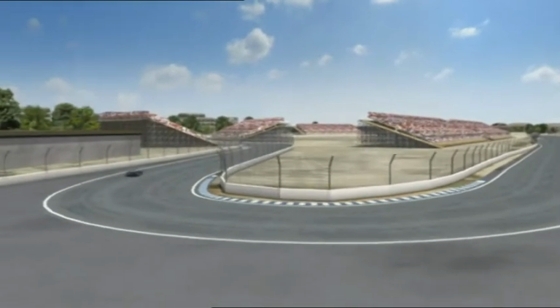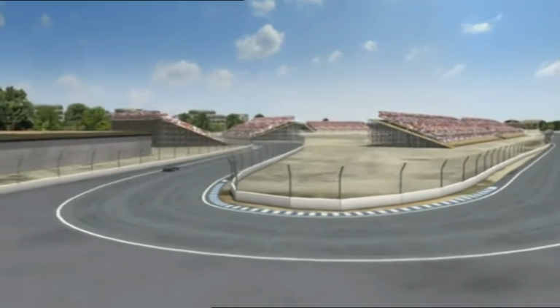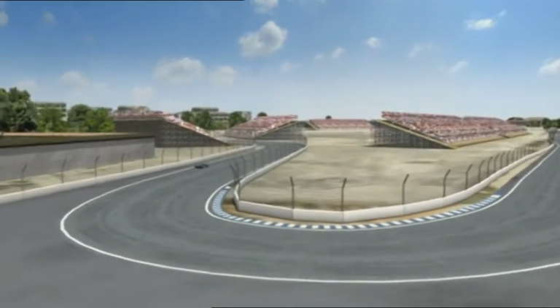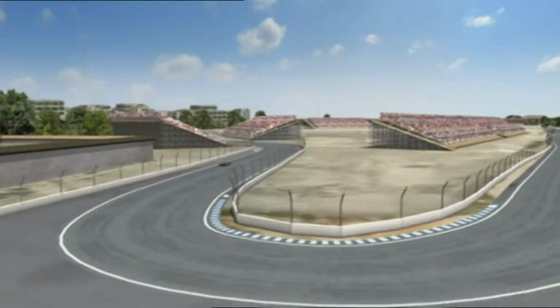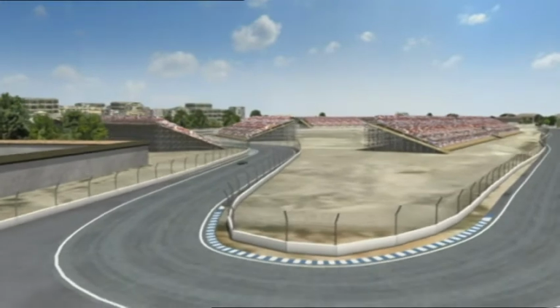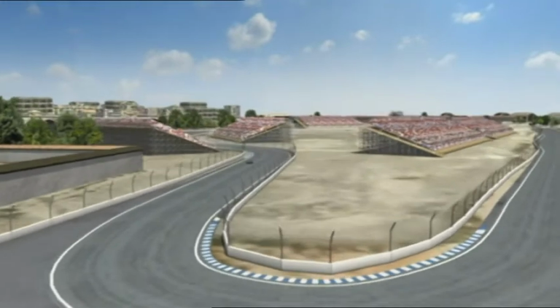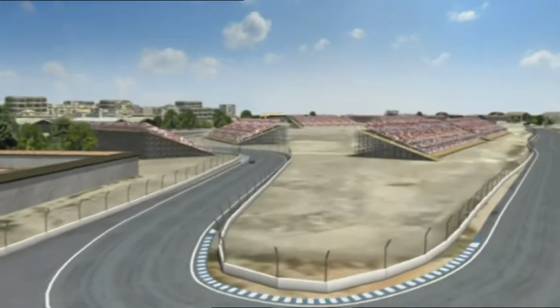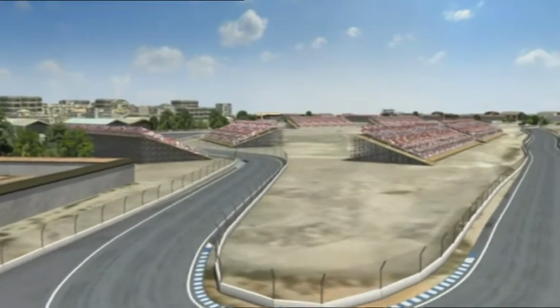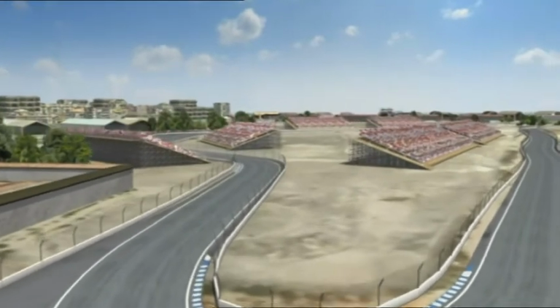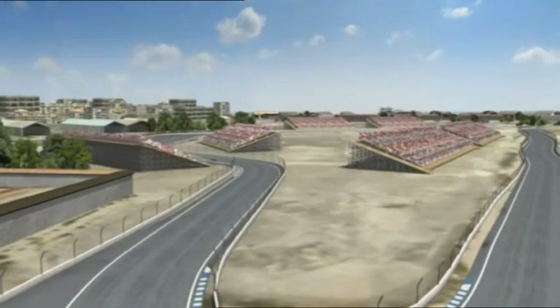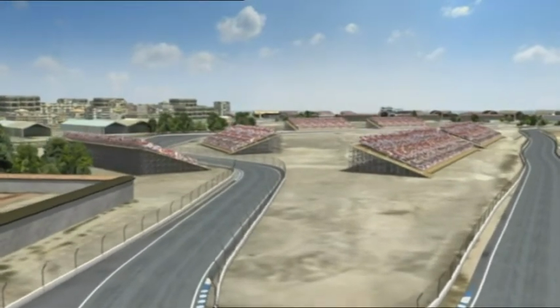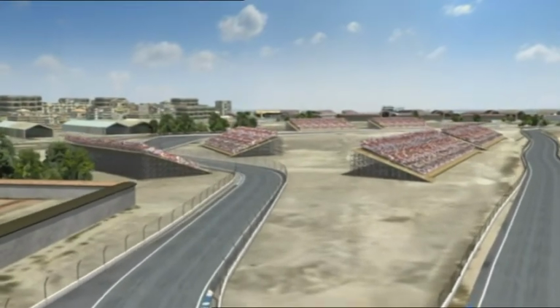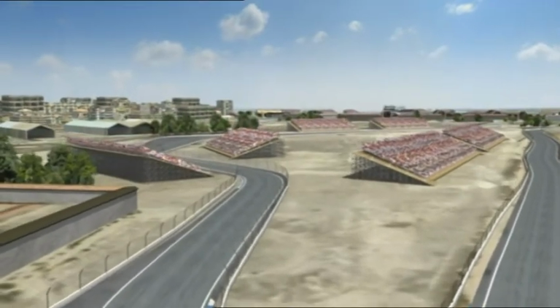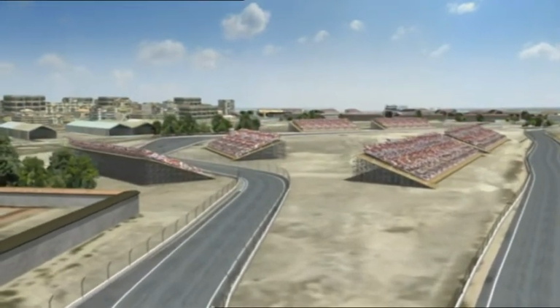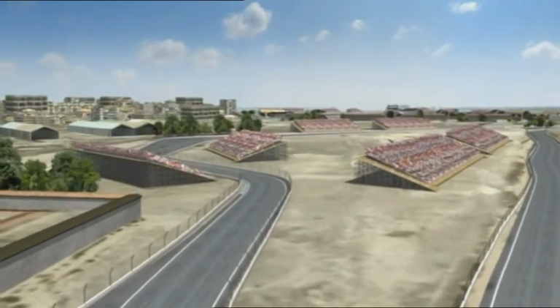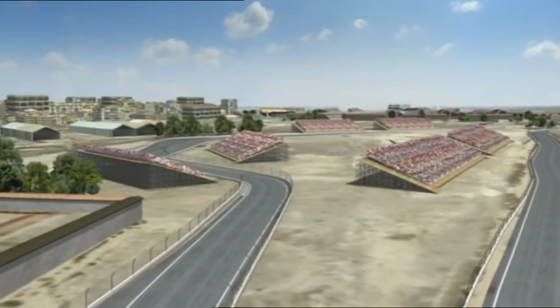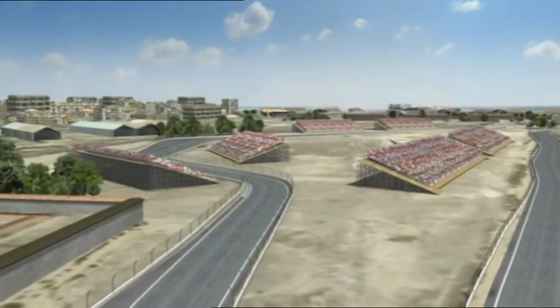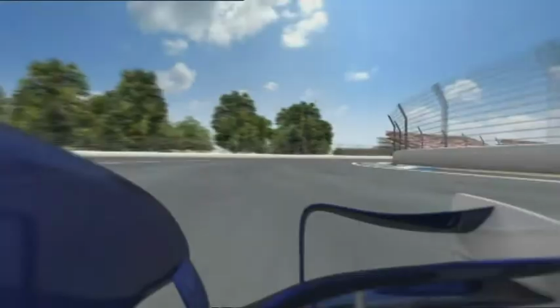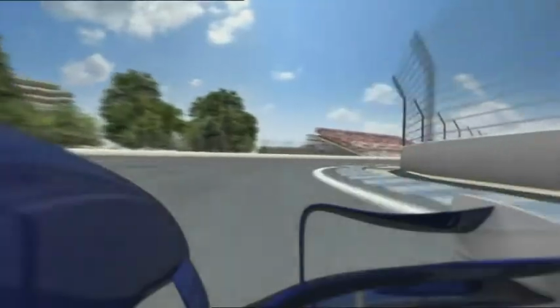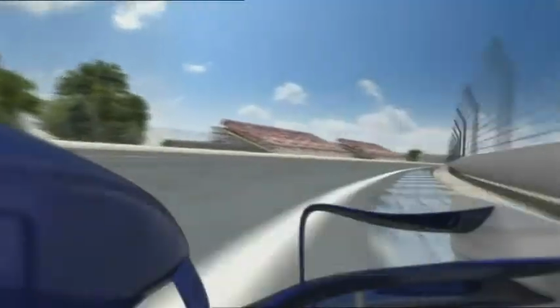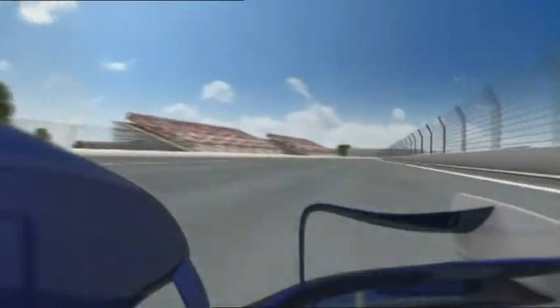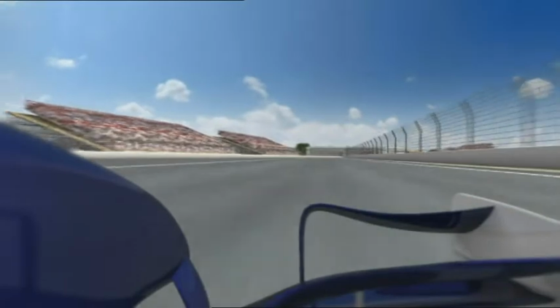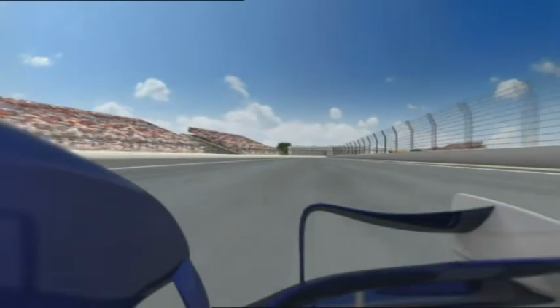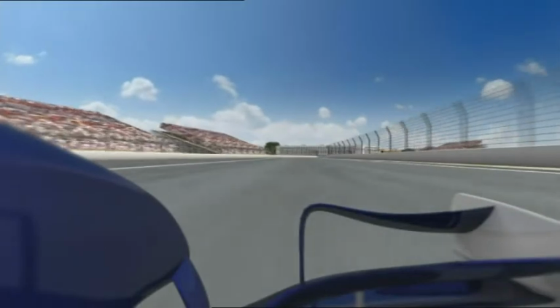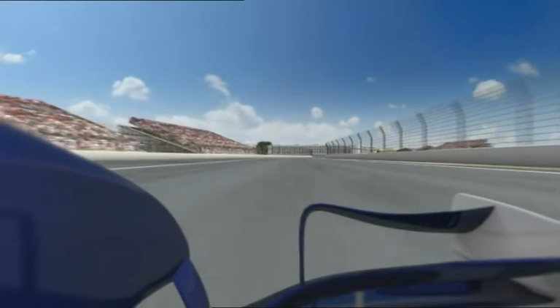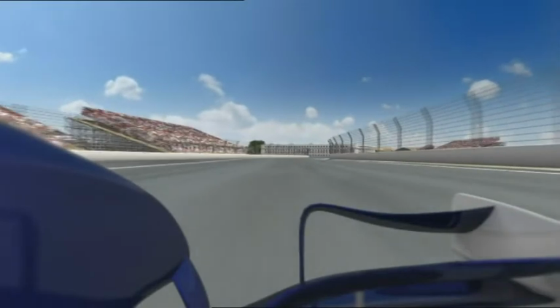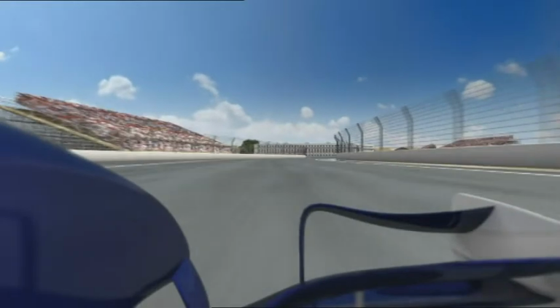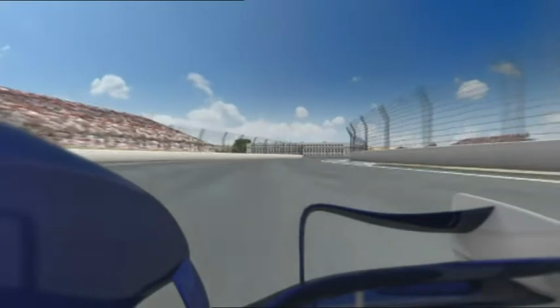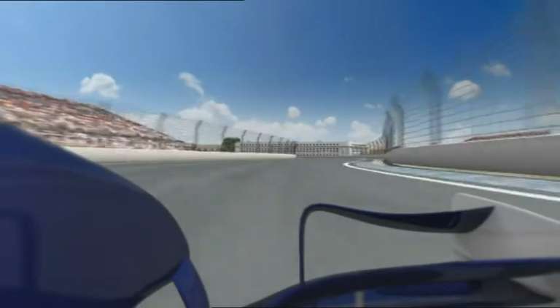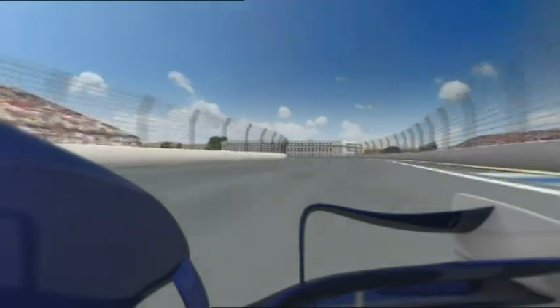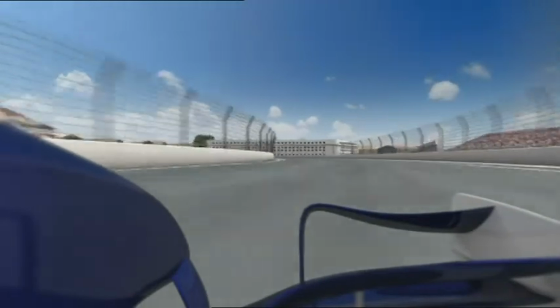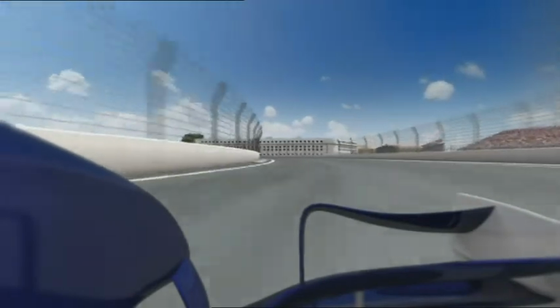The circuit, over 5.4 km long, was conjured up in less than a year, because the roads were already there anyway, and most of the stands are temporary.